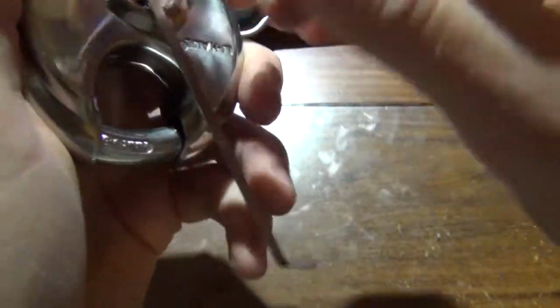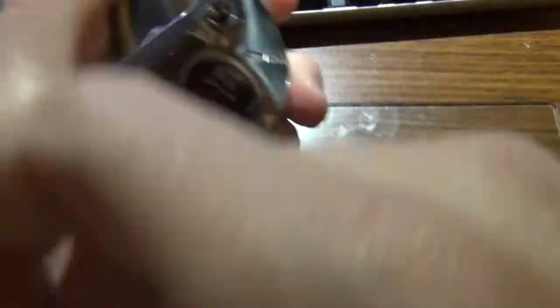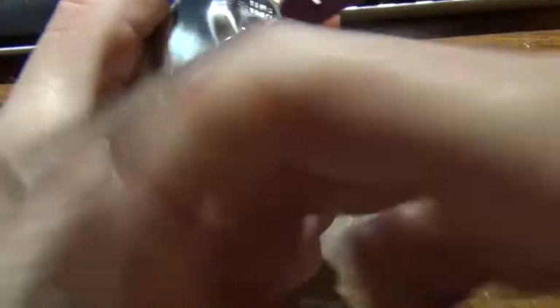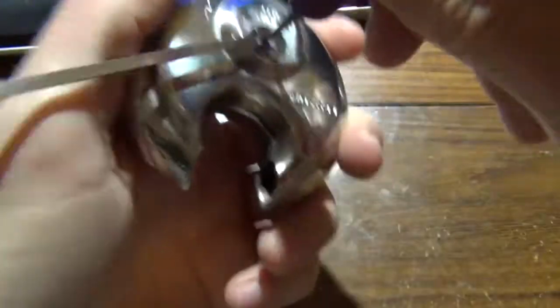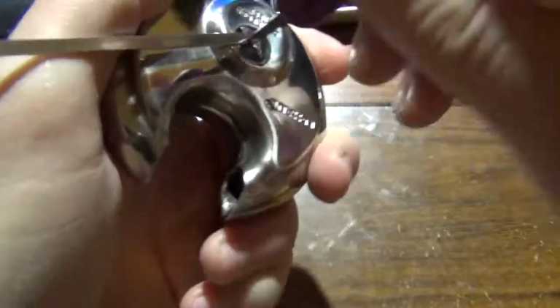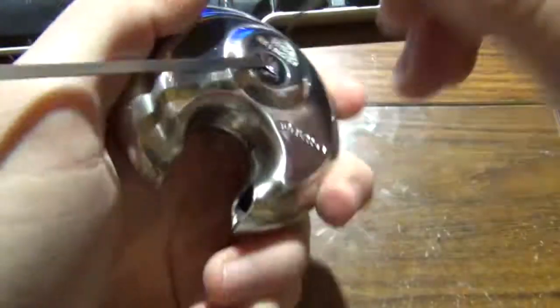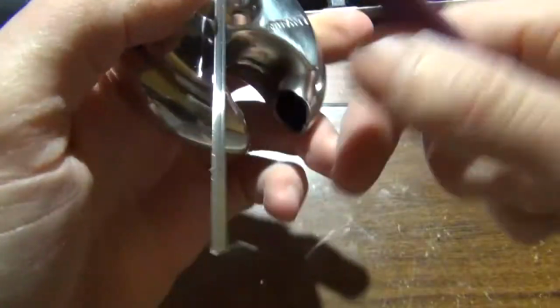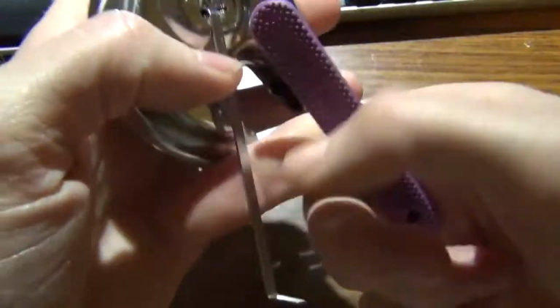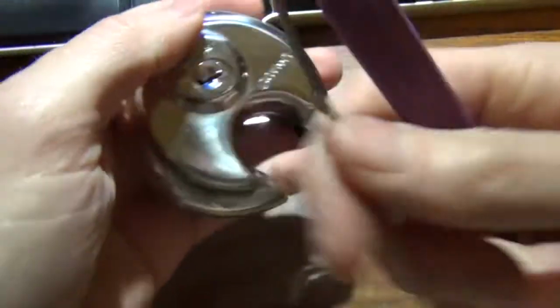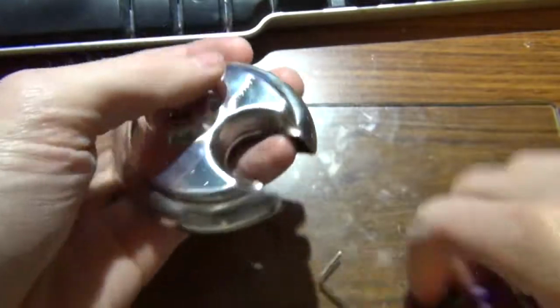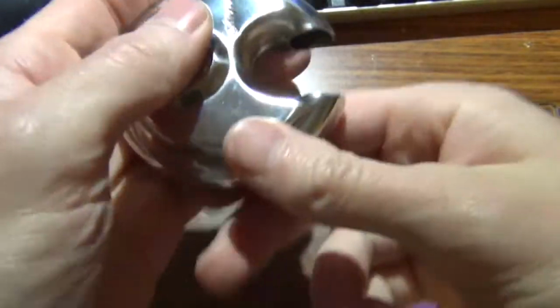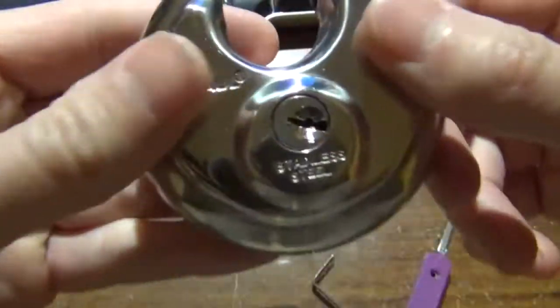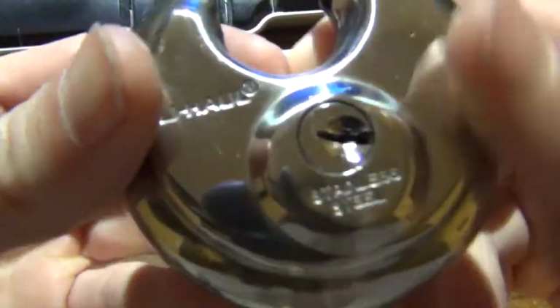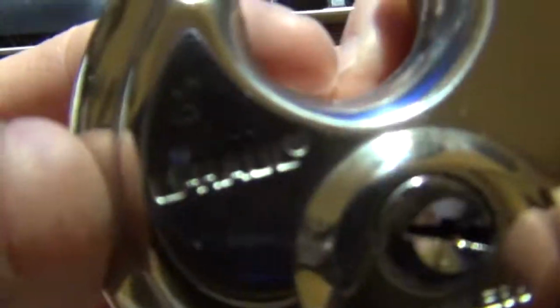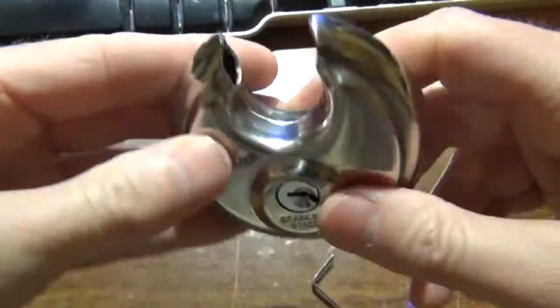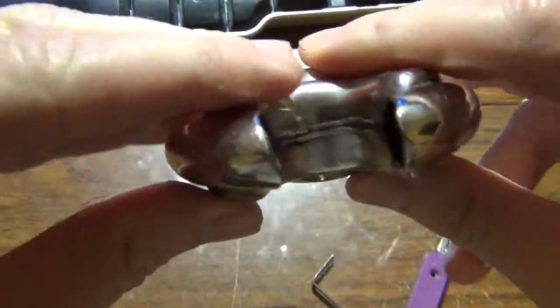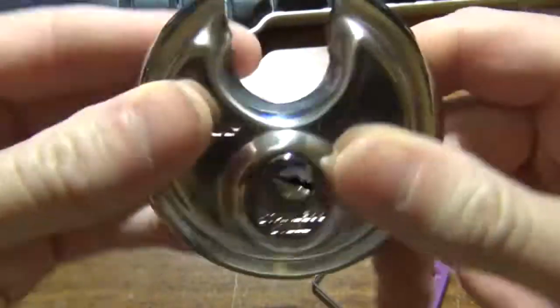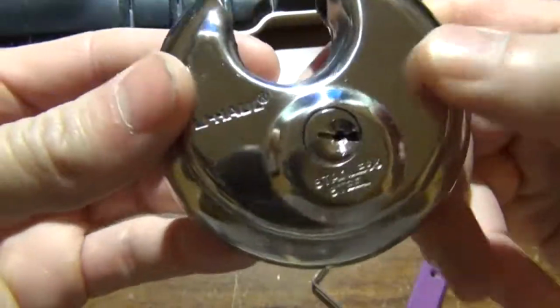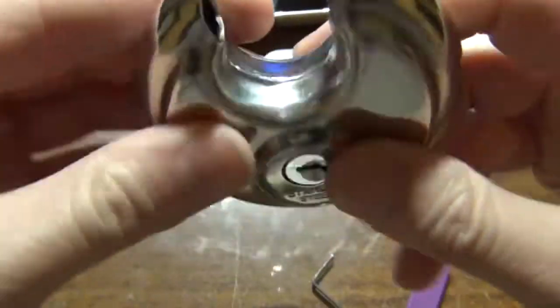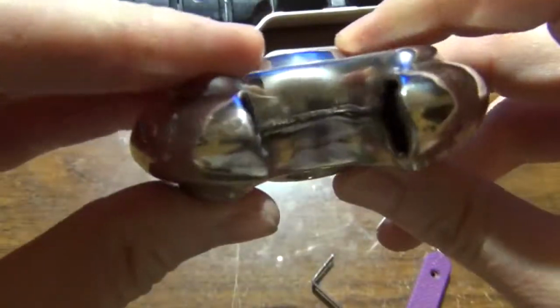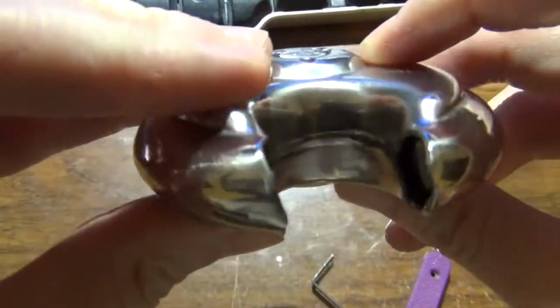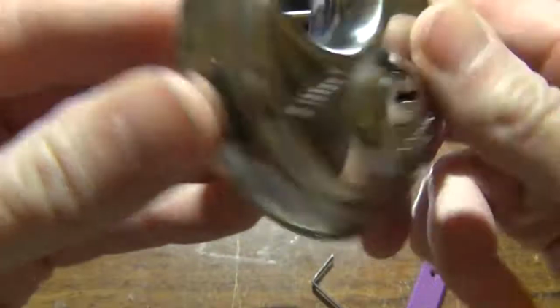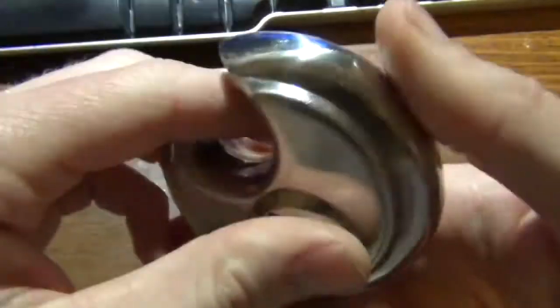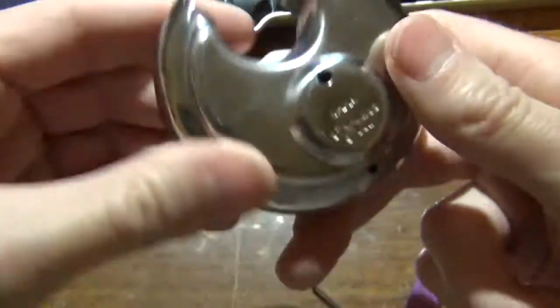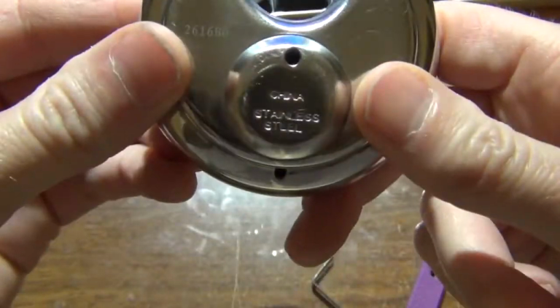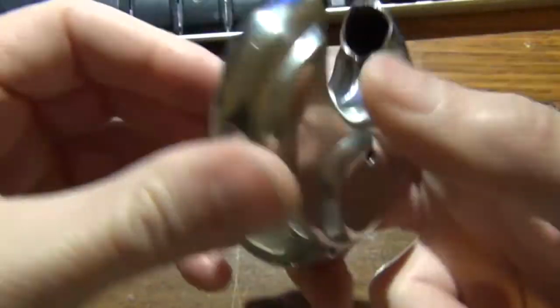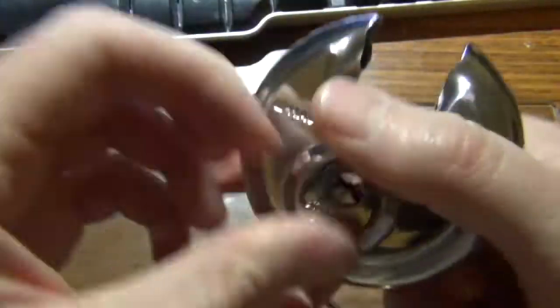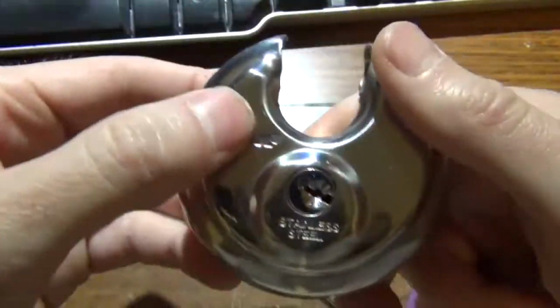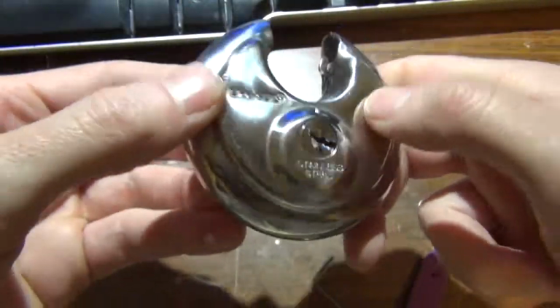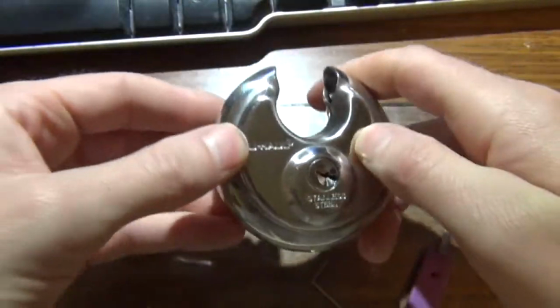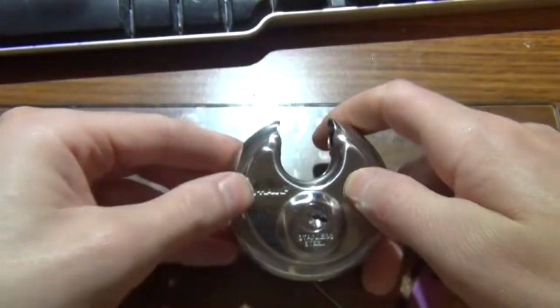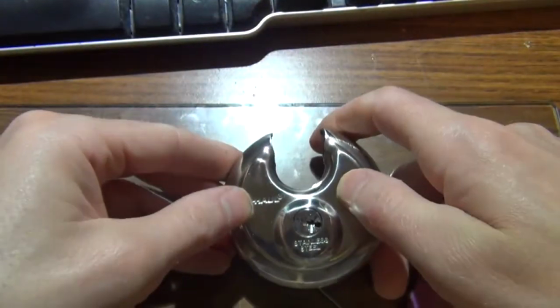There we go. There's a U-Haul storage locker lock, single pin picked. That'll do it for this video and we'll talk to everybody later.